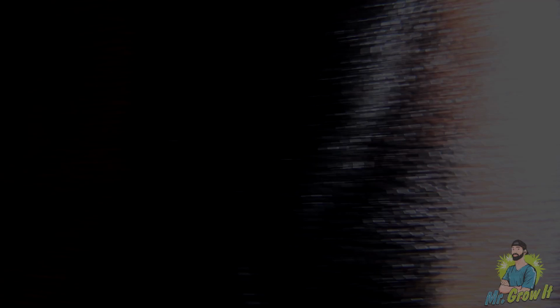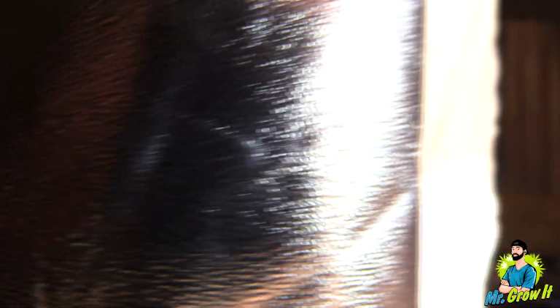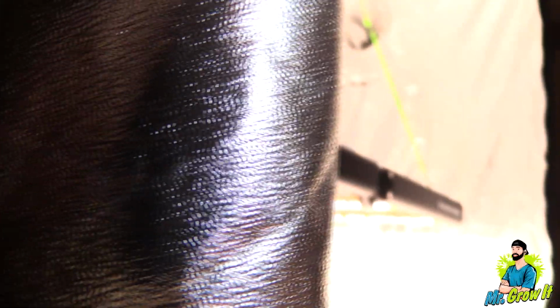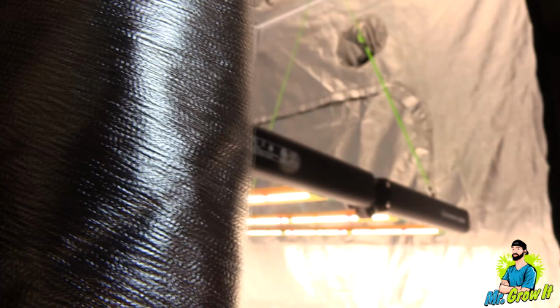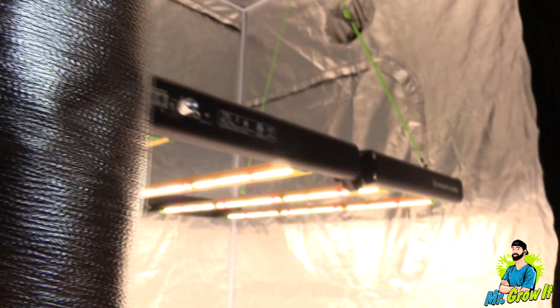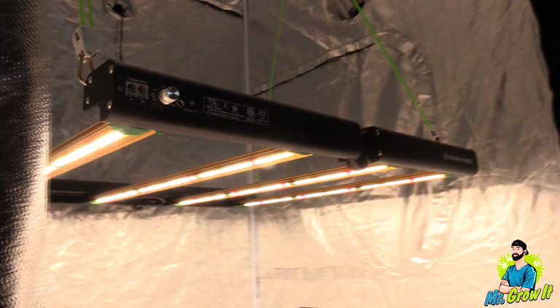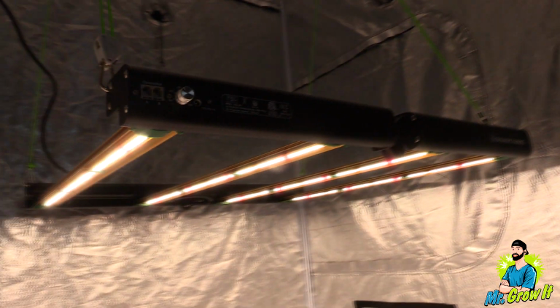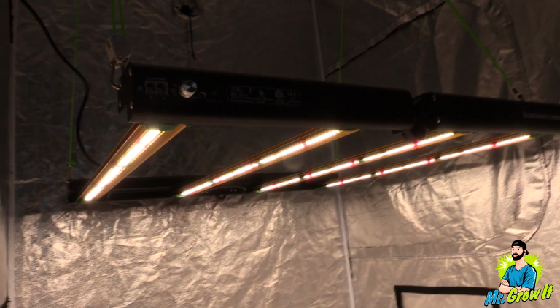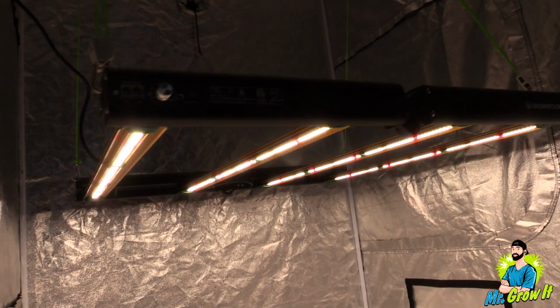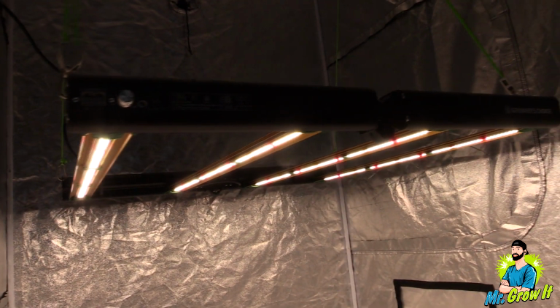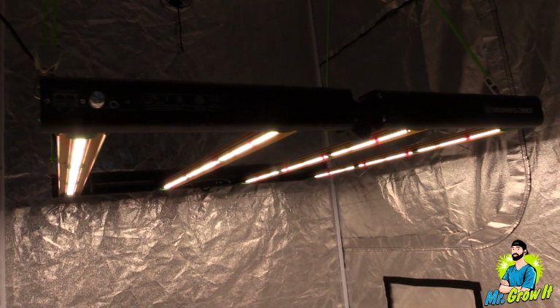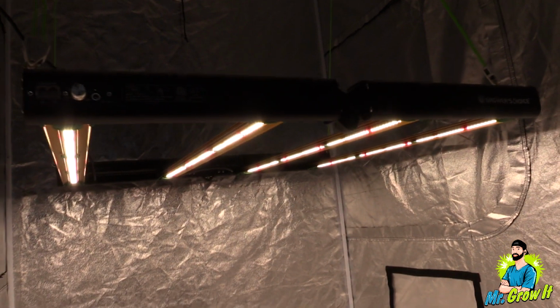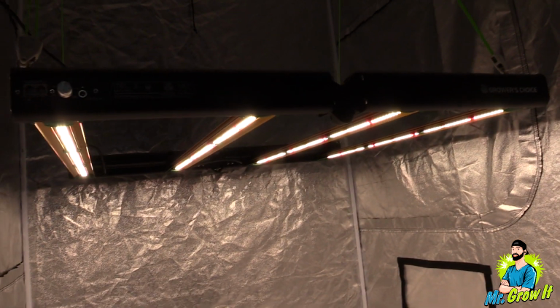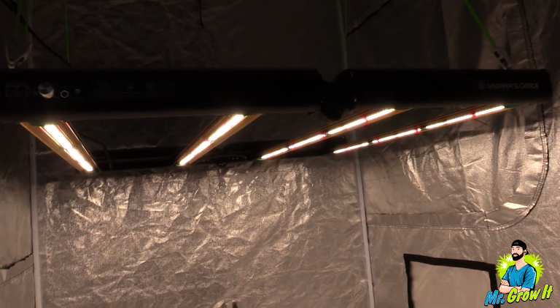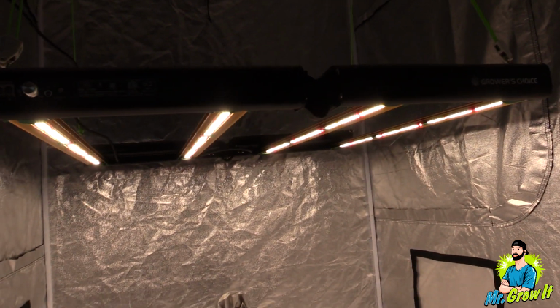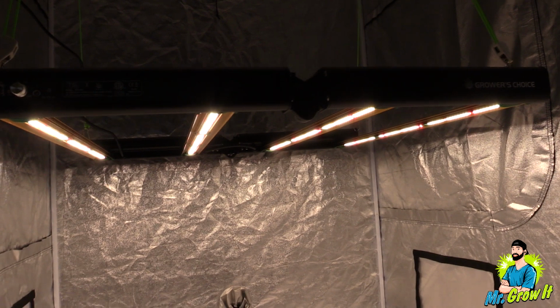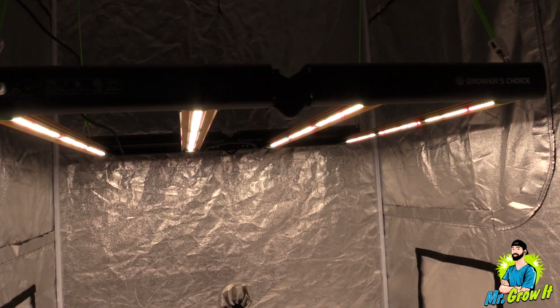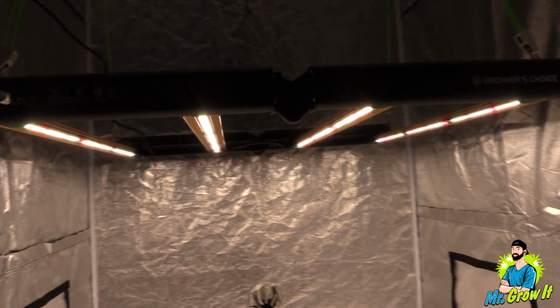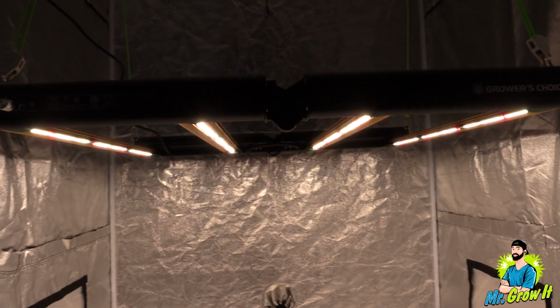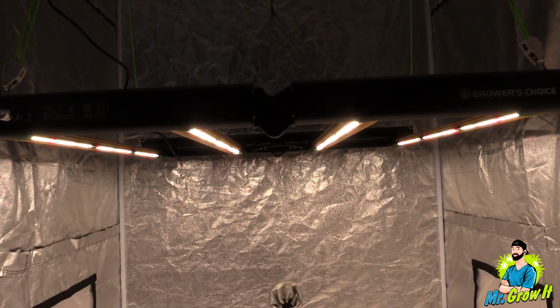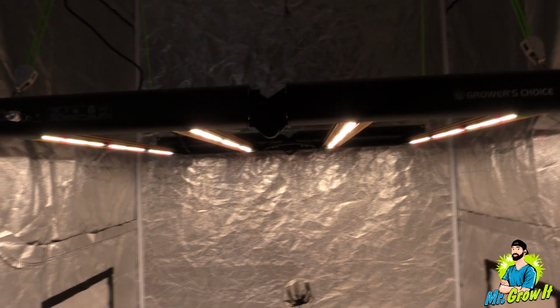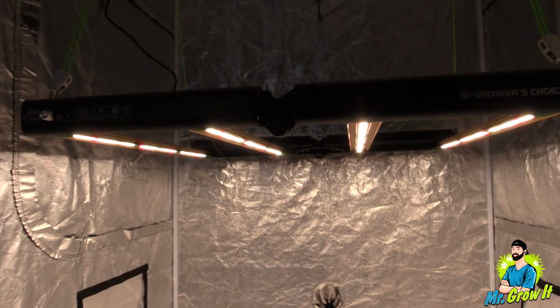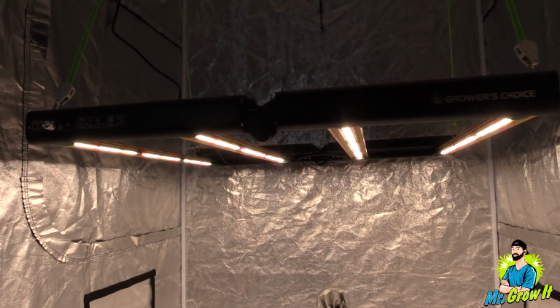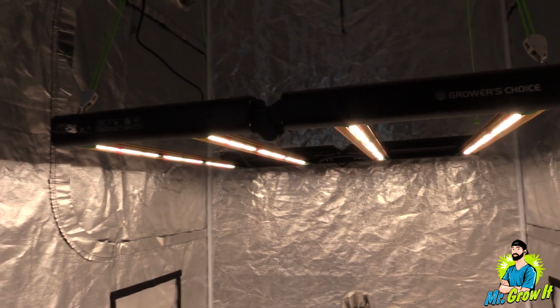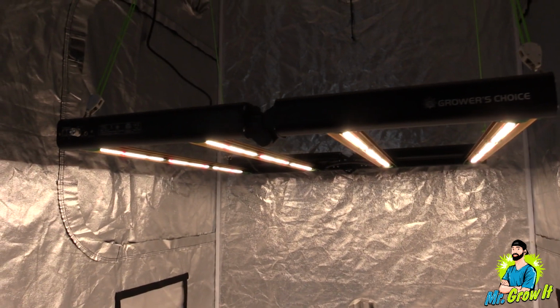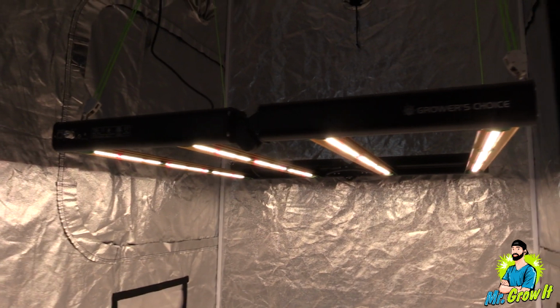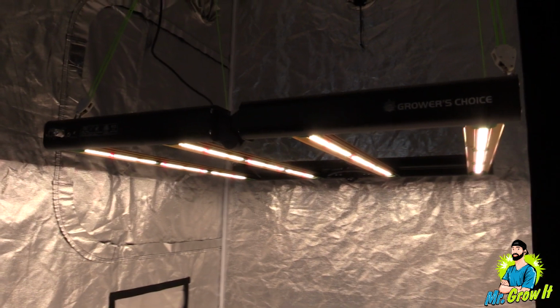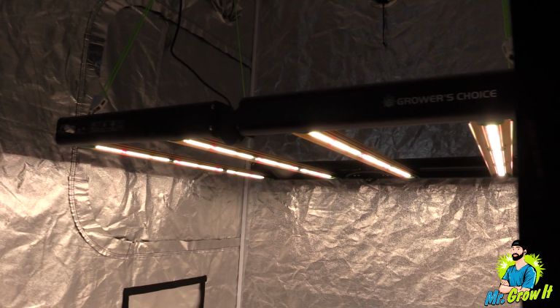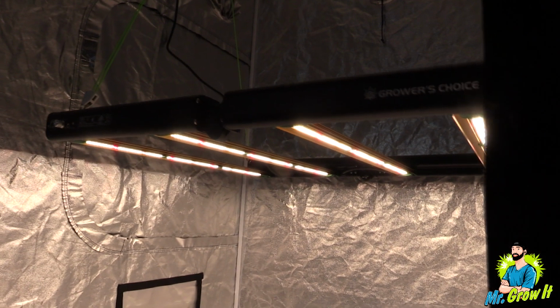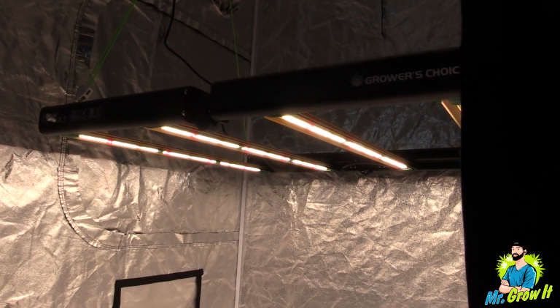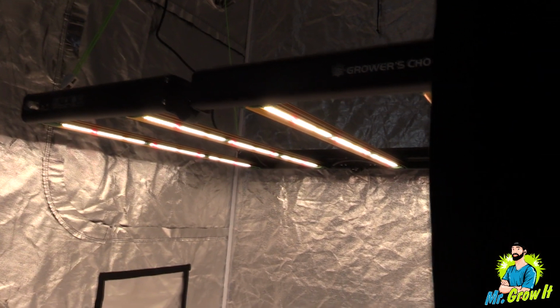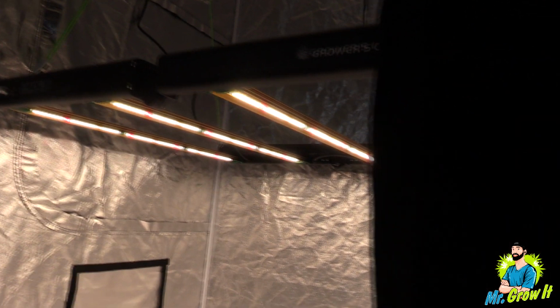What do you think of these measurements? Let me know in the comments section below. Just a reminder that there is a link for this grow light in the description section below along with the discount code. Thank you so much for watching, and until next time, peace.